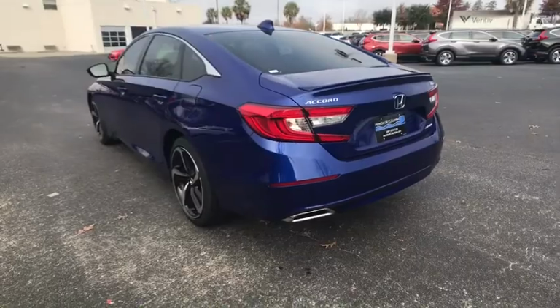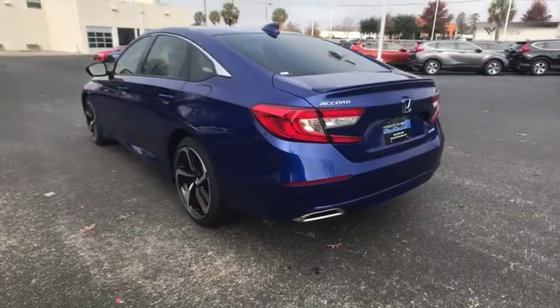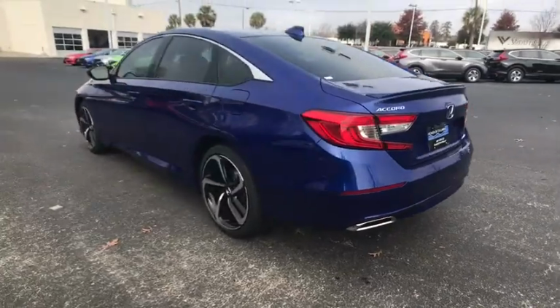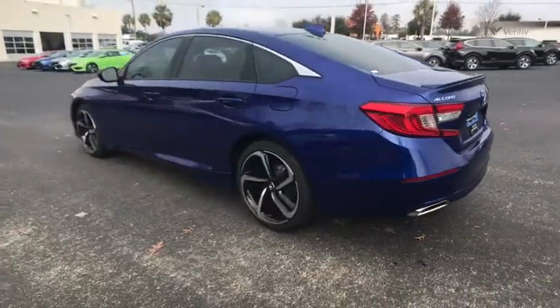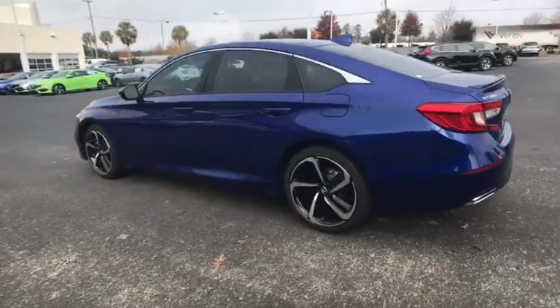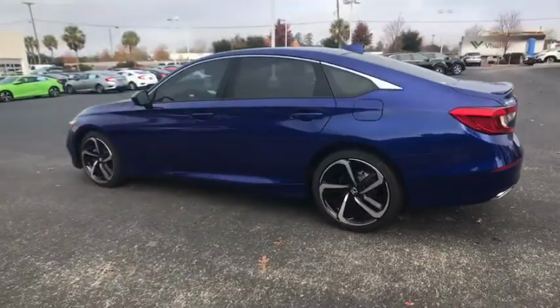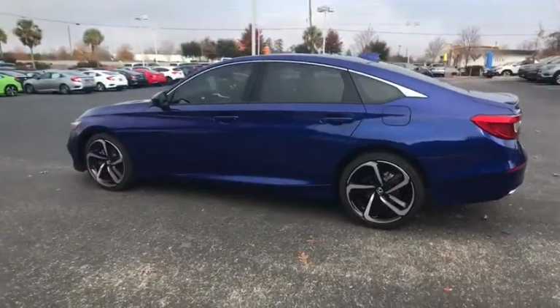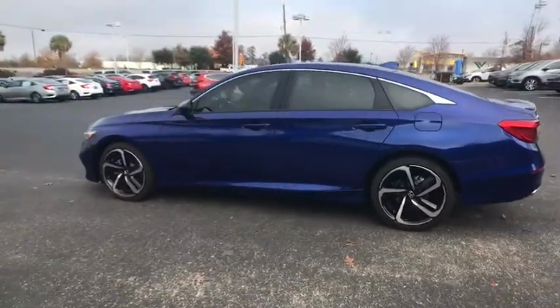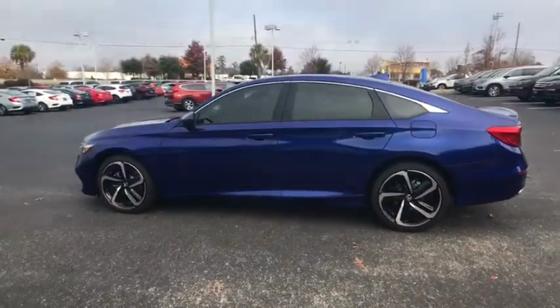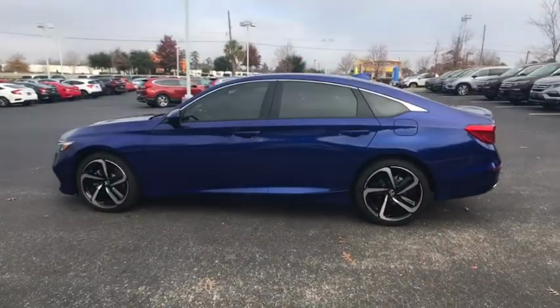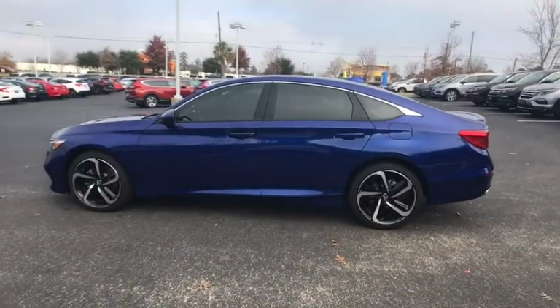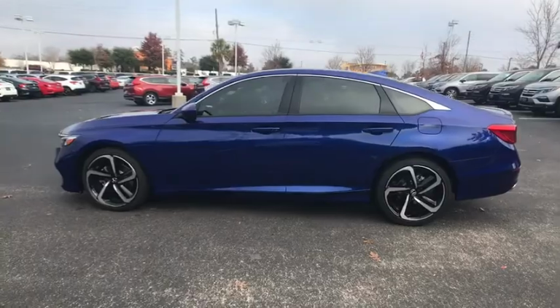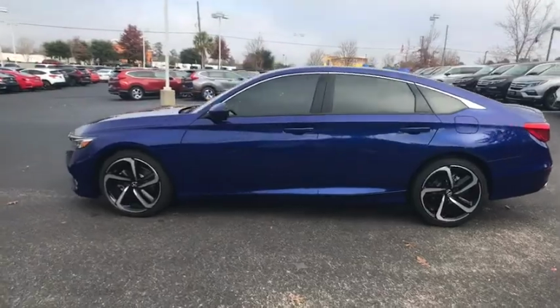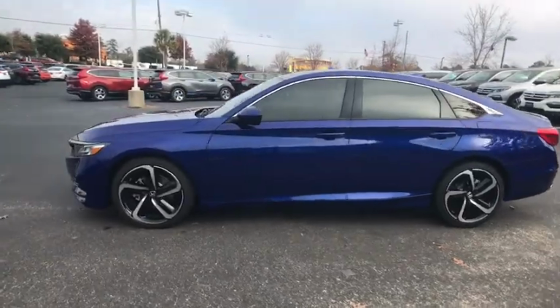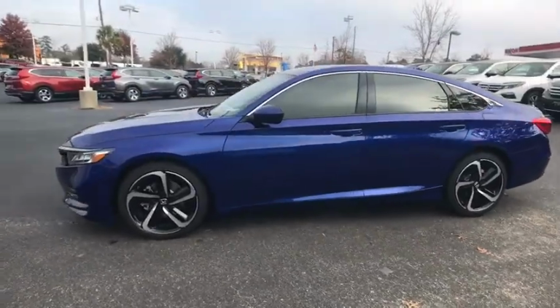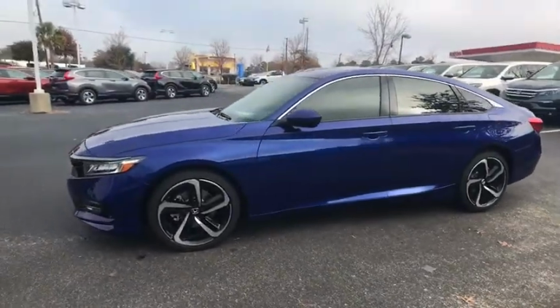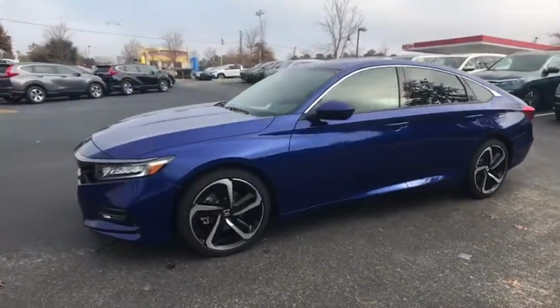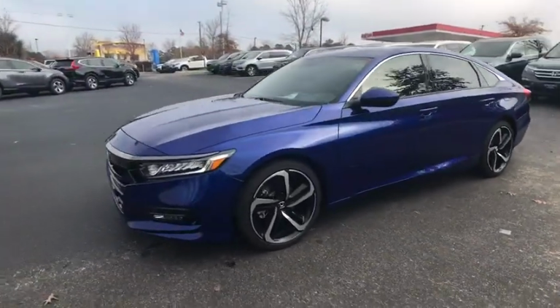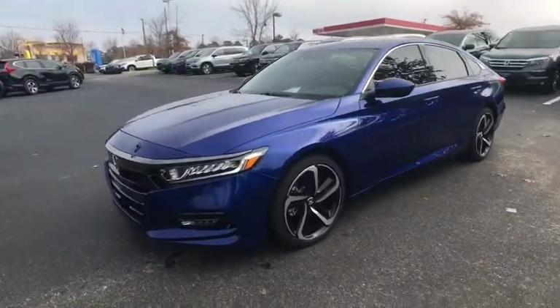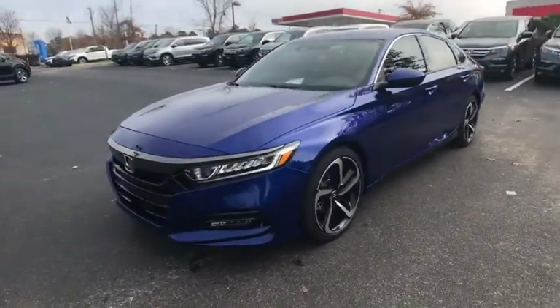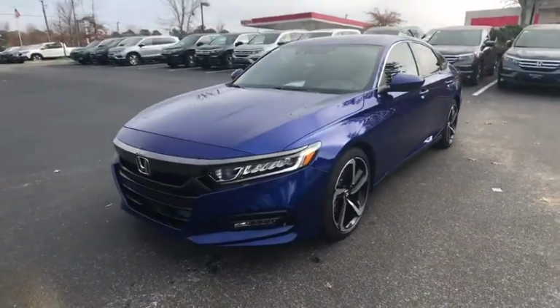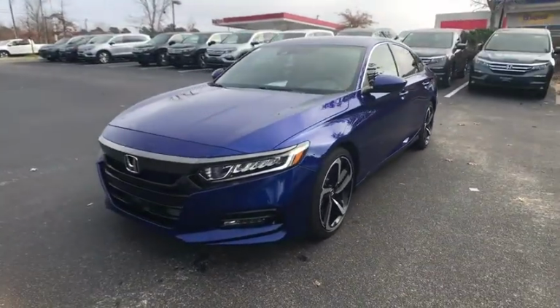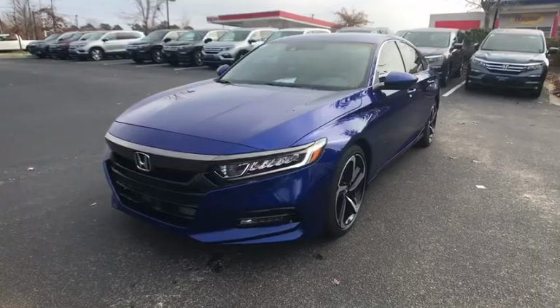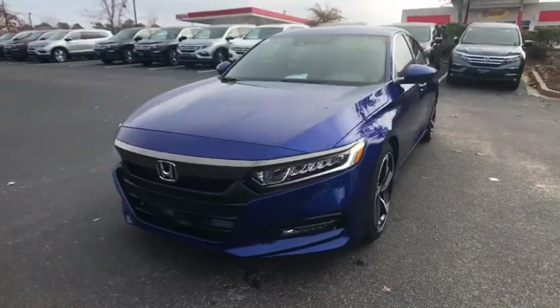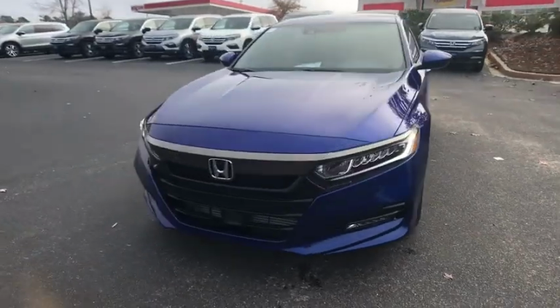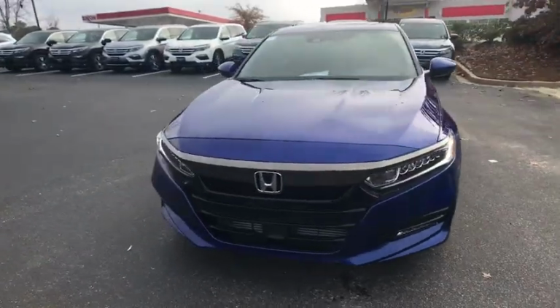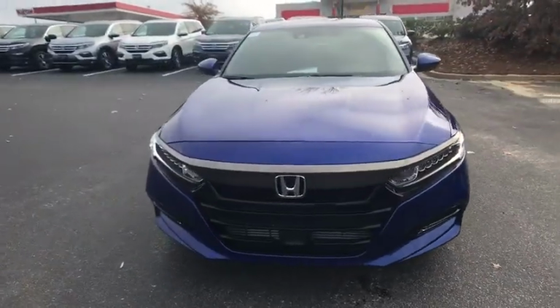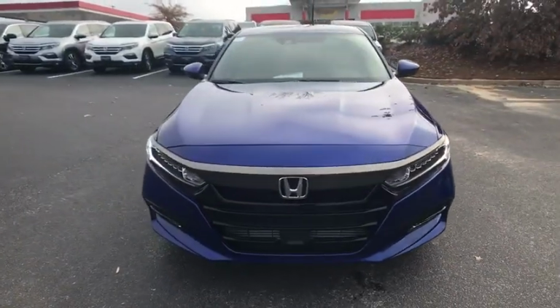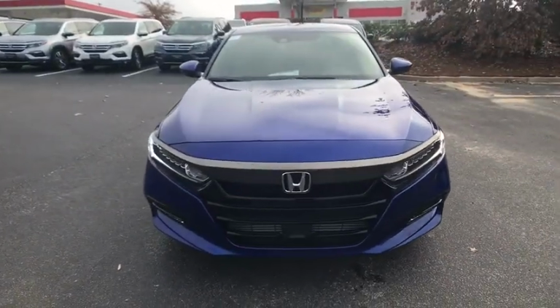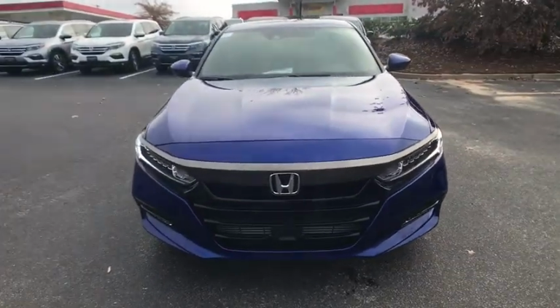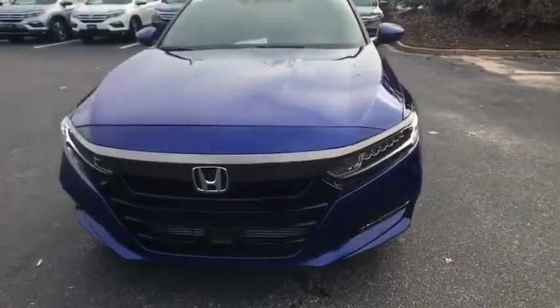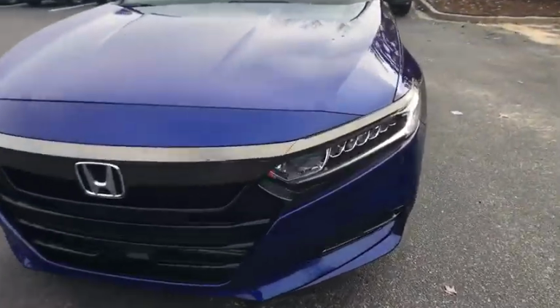Traction control, leather-wrapped steering wheel, dual airbags, power steering, alloy wheels, four-wheel disc brakes, eight speakers, AM-FM stereo radio, fog lights, electronic stability control, security system.